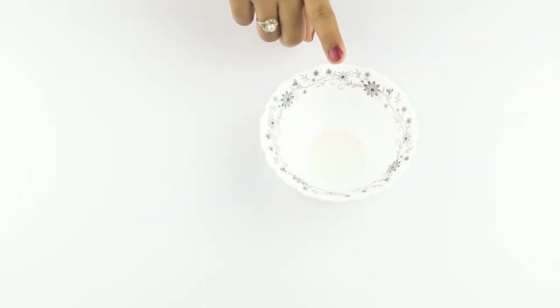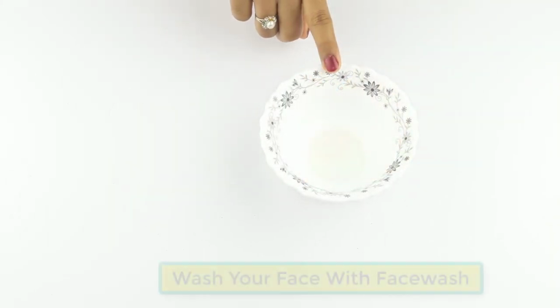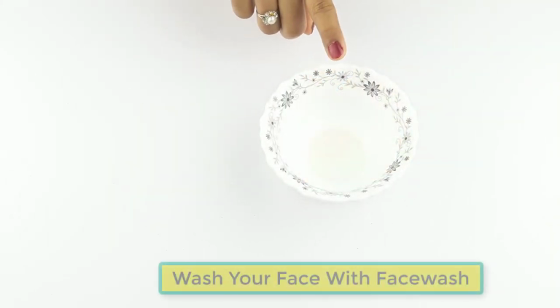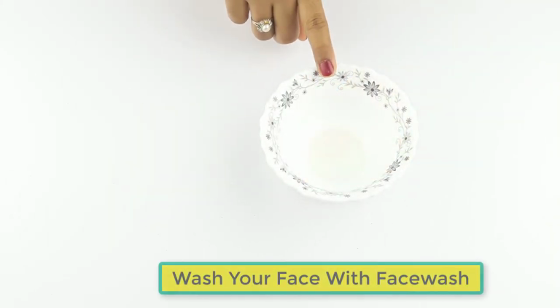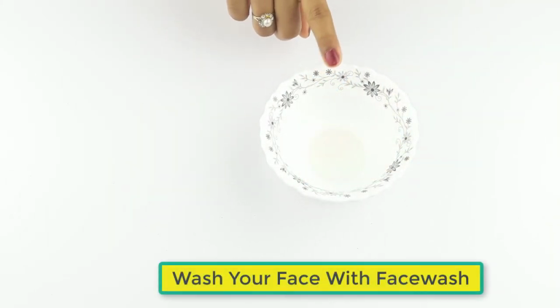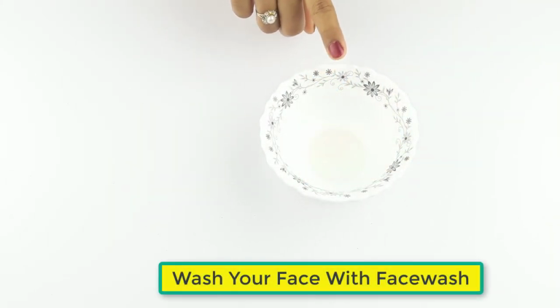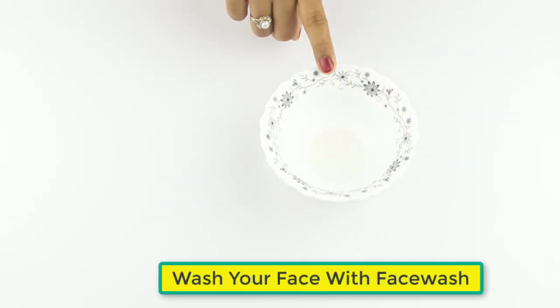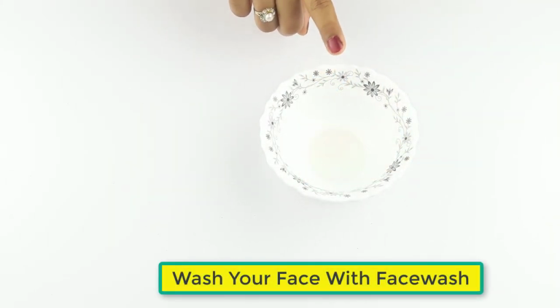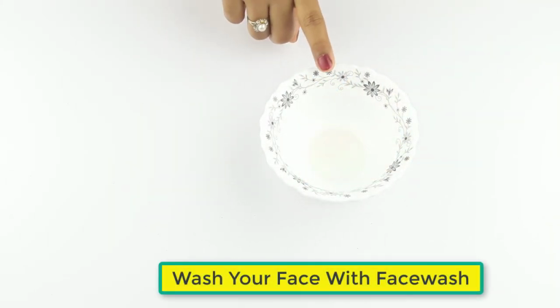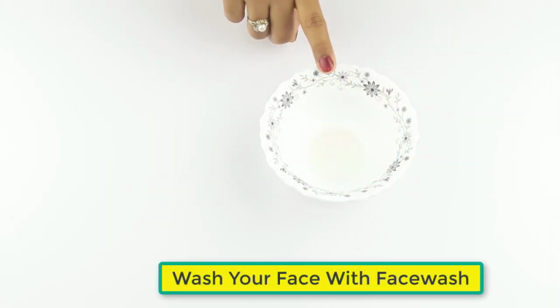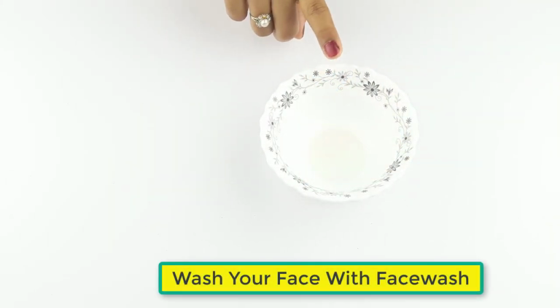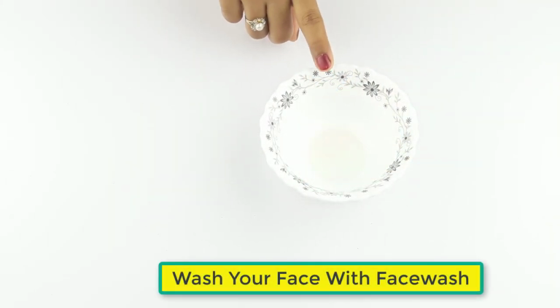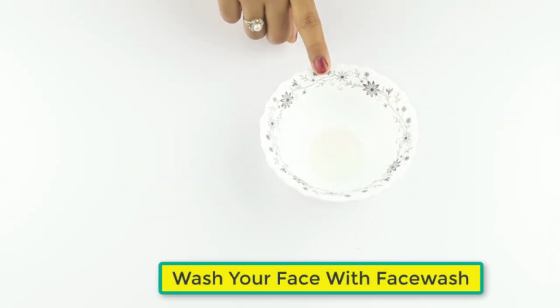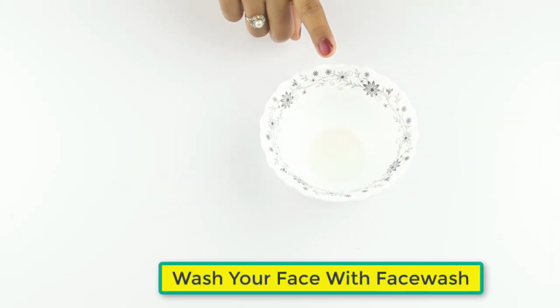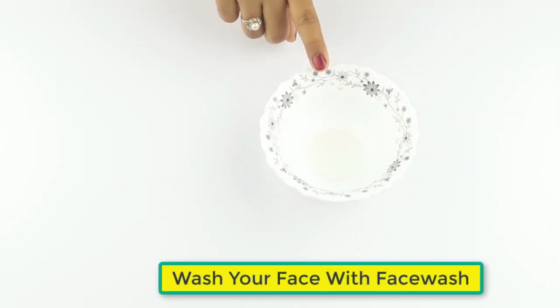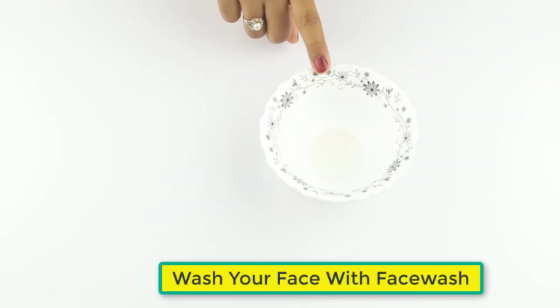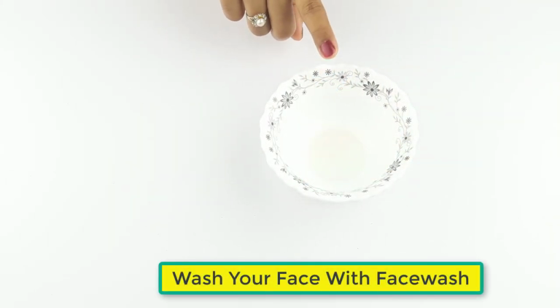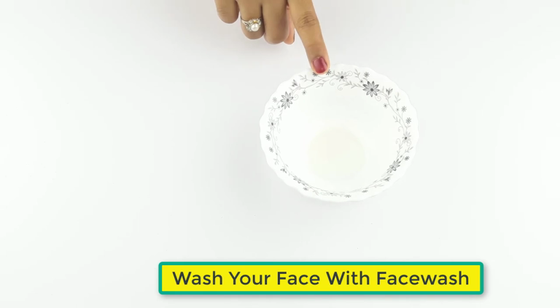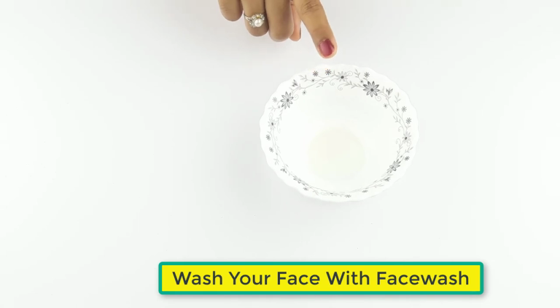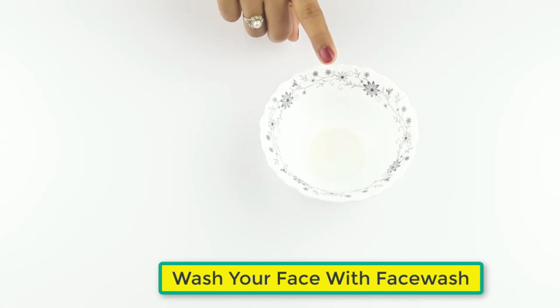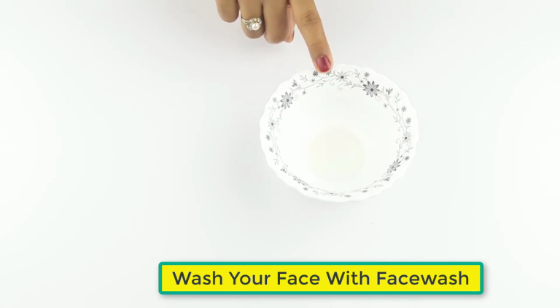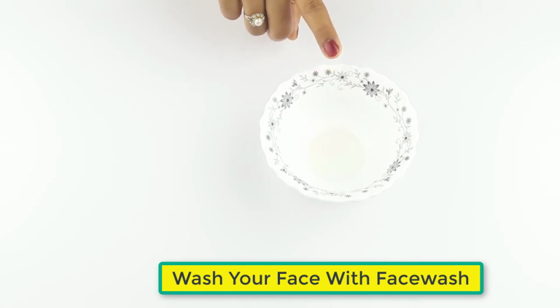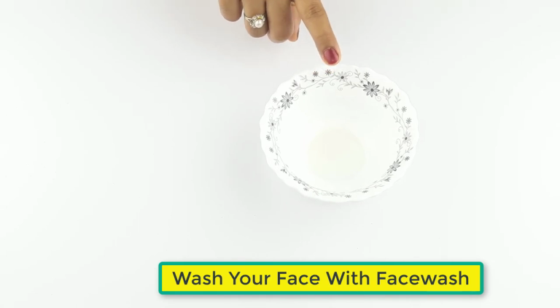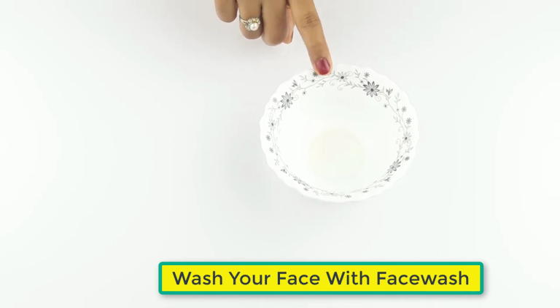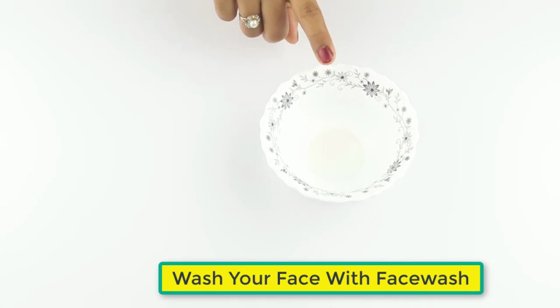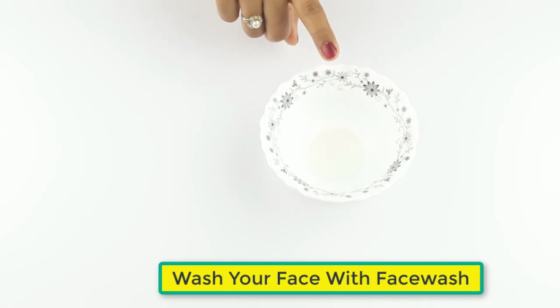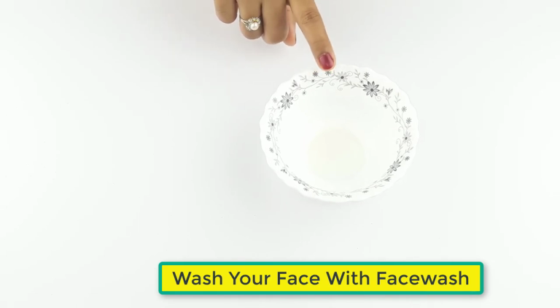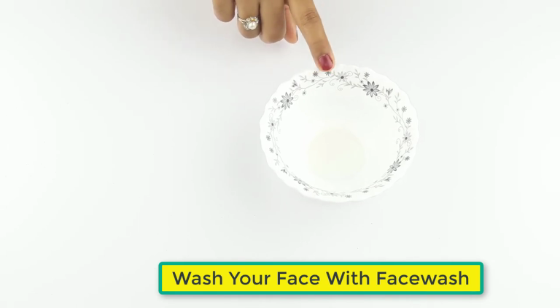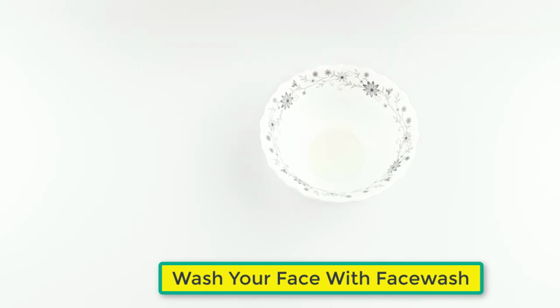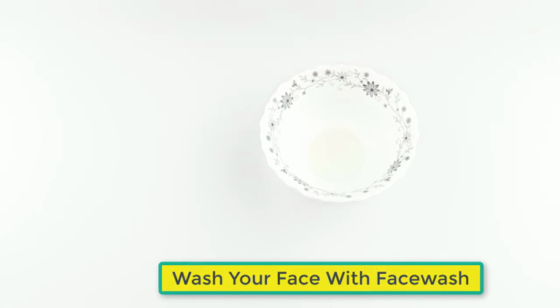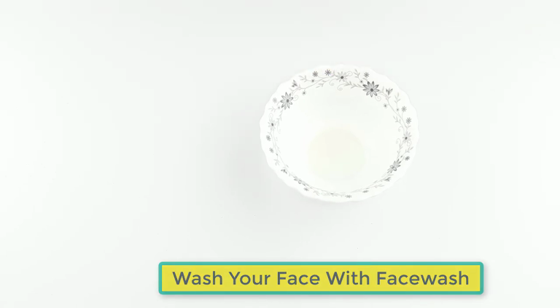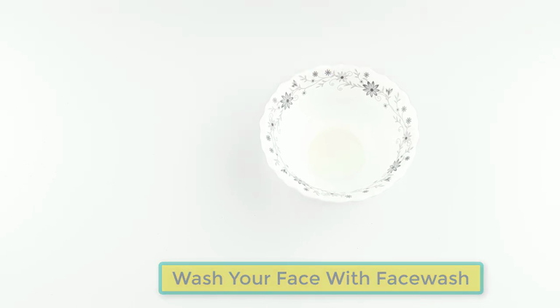Then wash your face with face wash. Use 2 to 3 times in a week for better results.